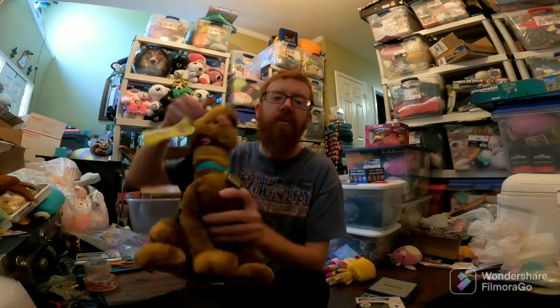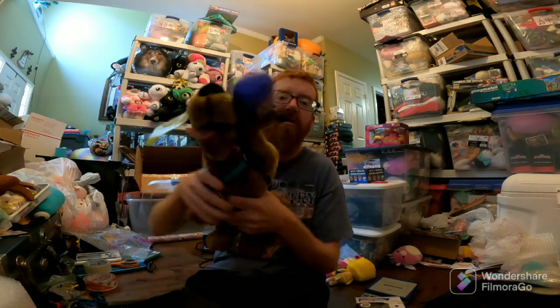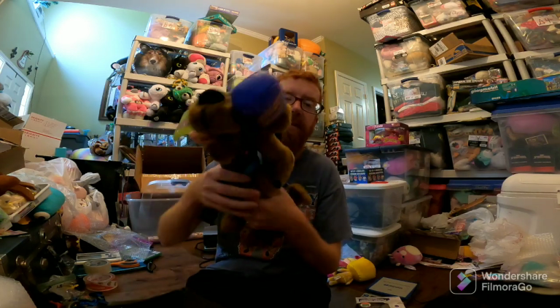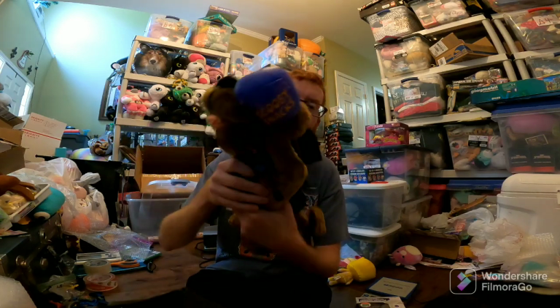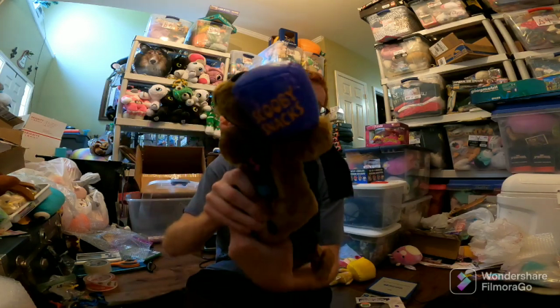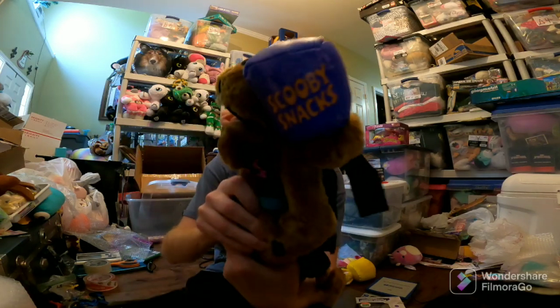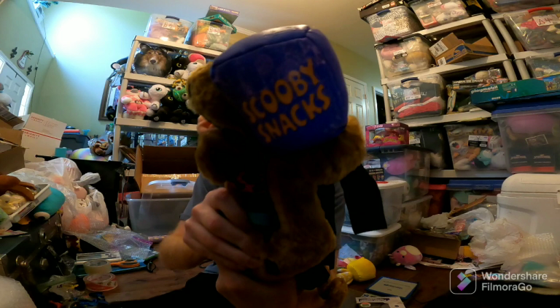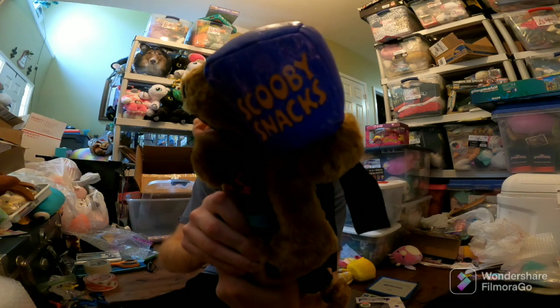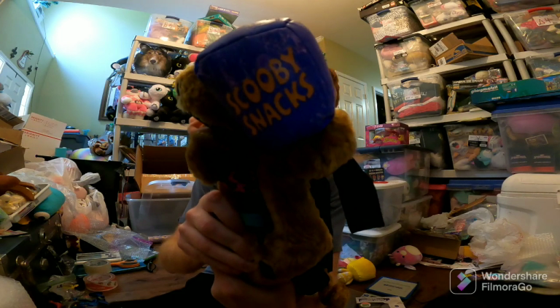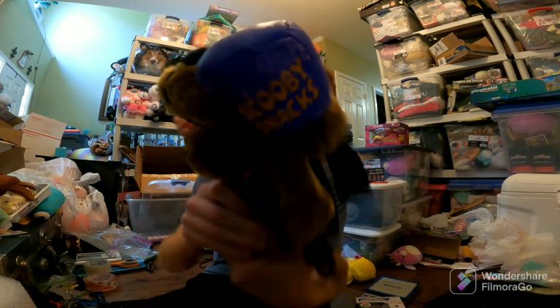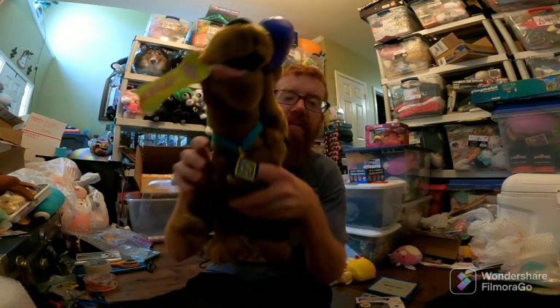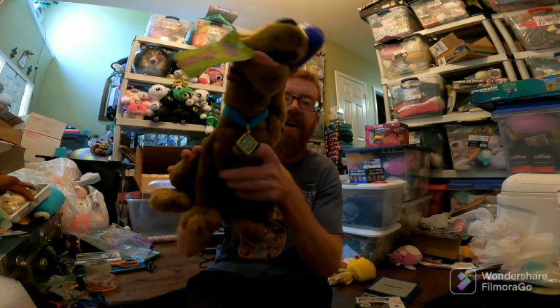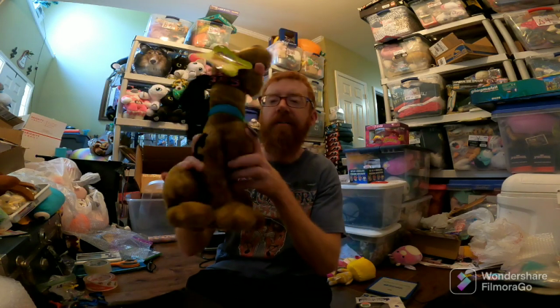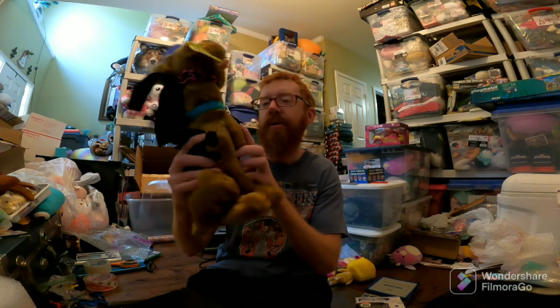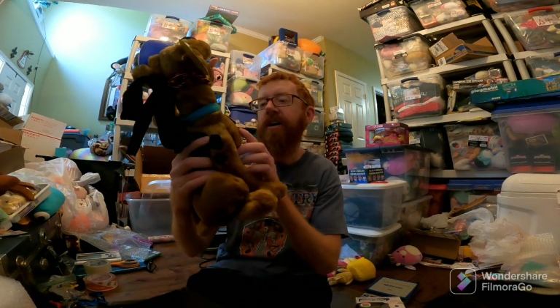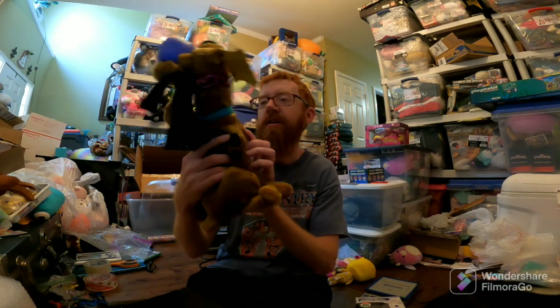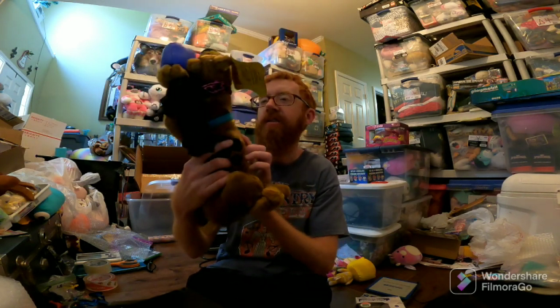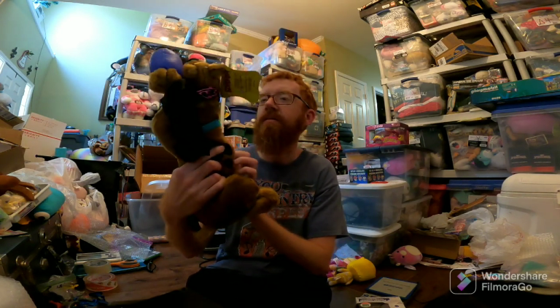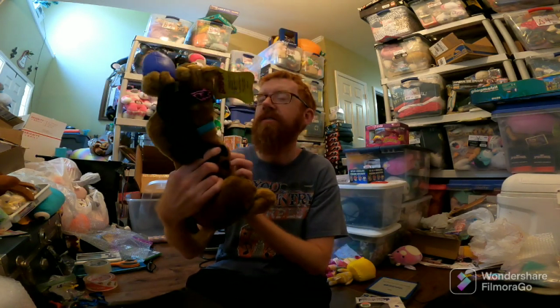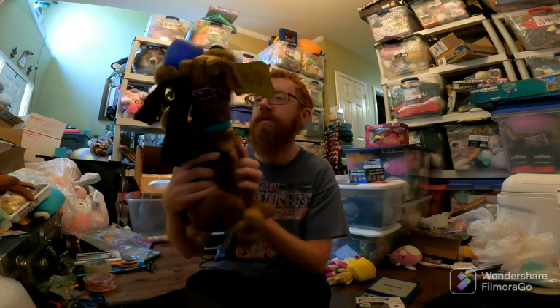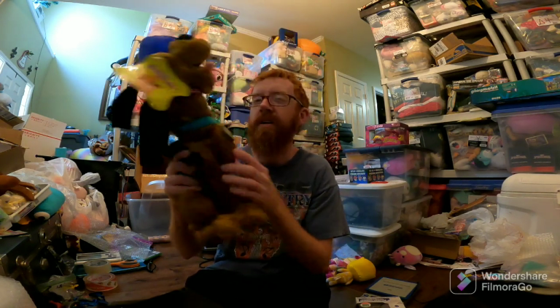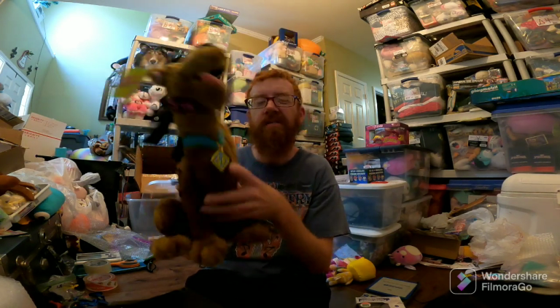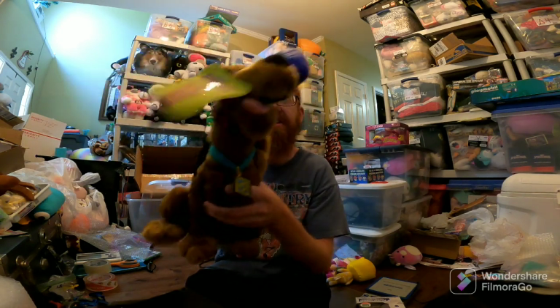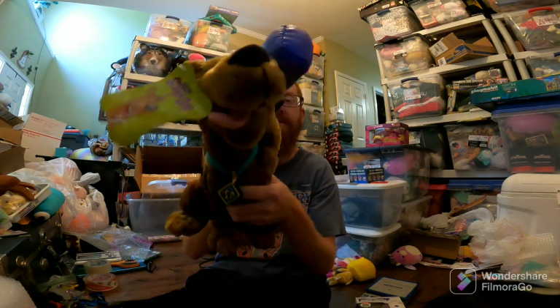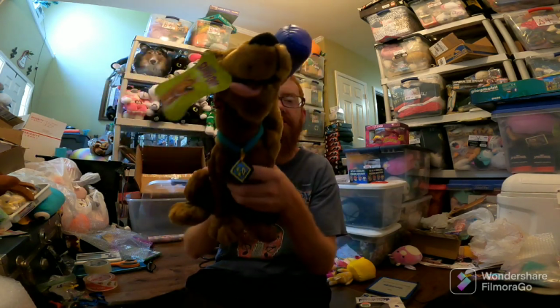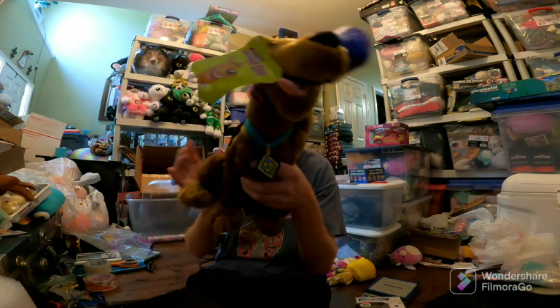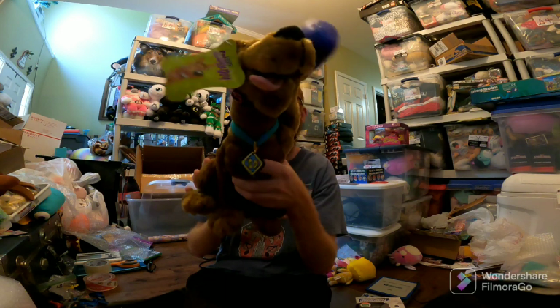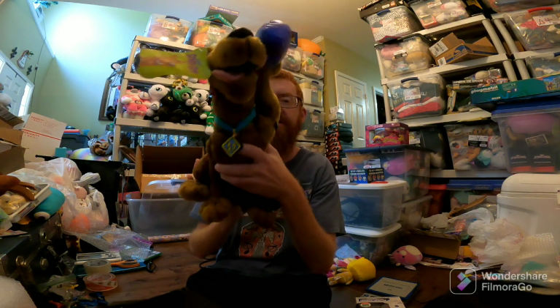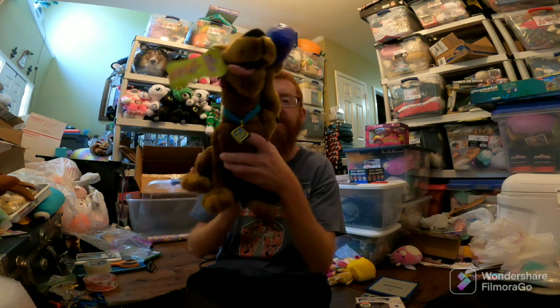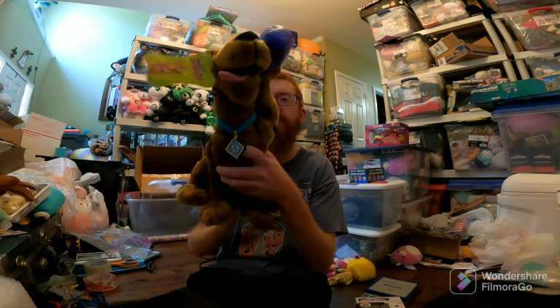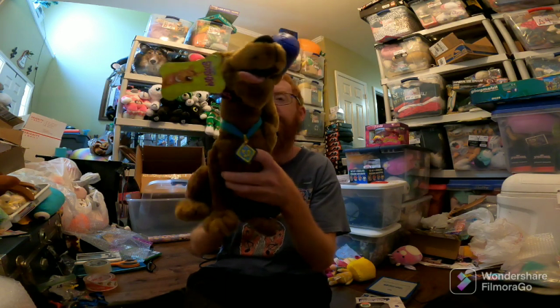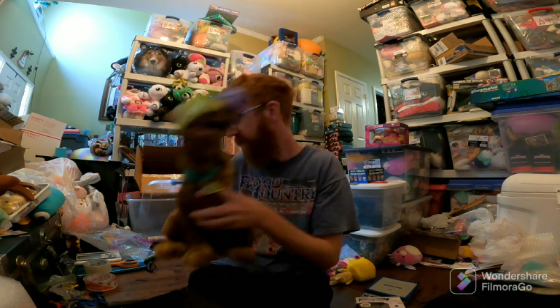Scooby-Doo with Scooby Snacks. I think I paid $1 at a garage sale. He sold for like $16 free ship, but he'll ship first class so it won't be too bad.